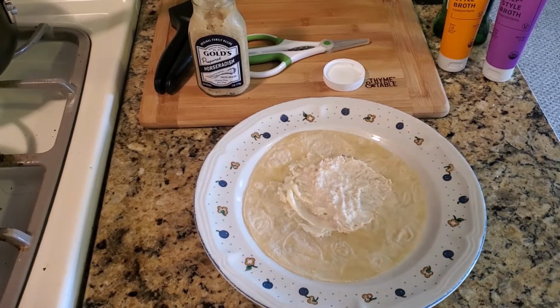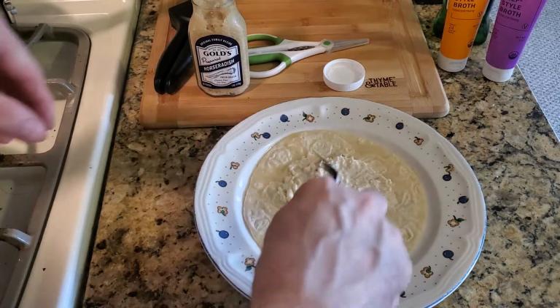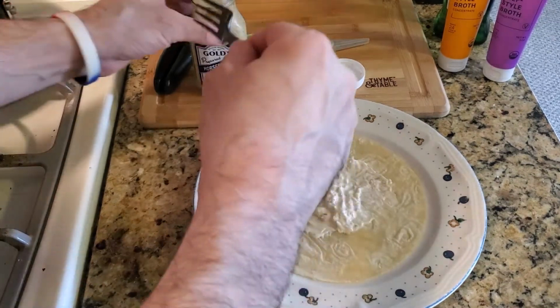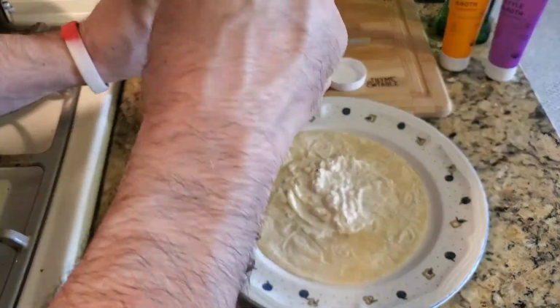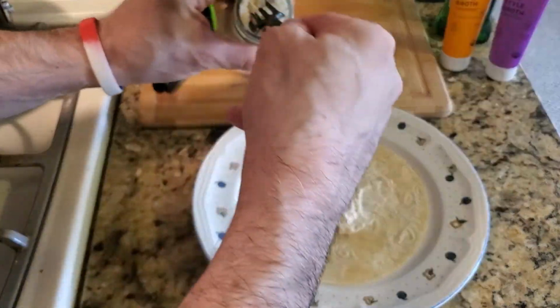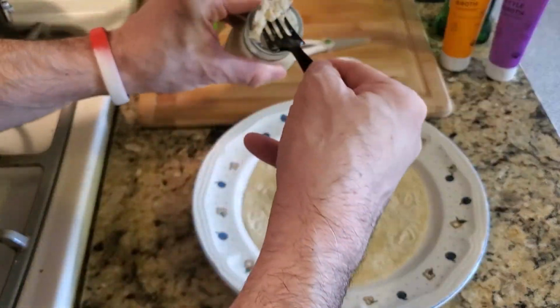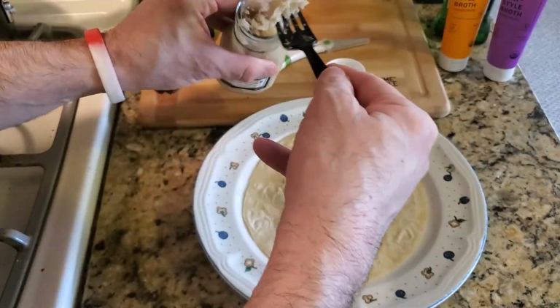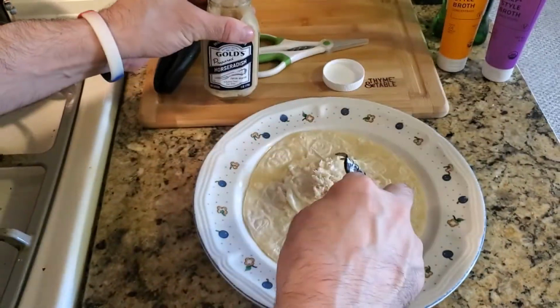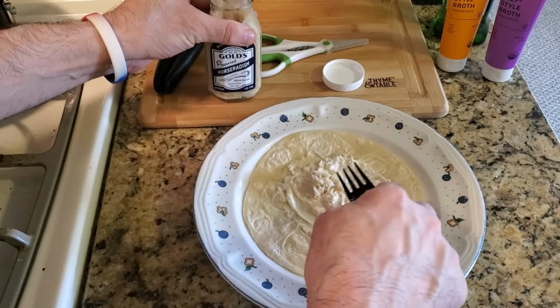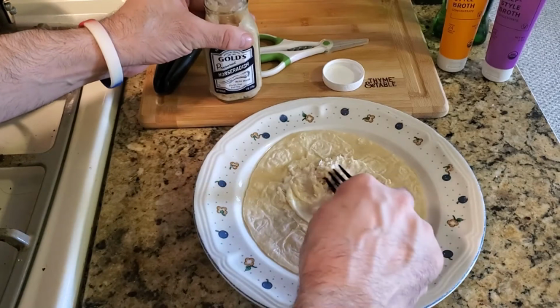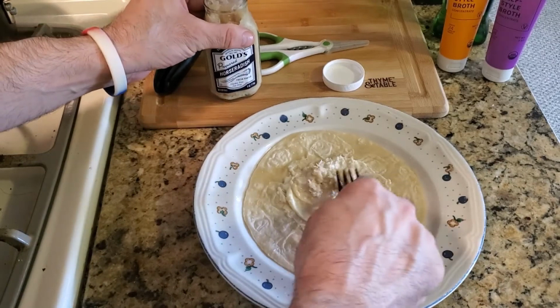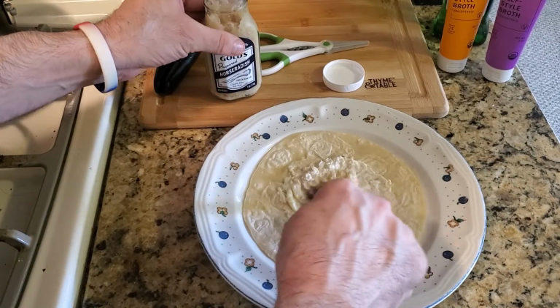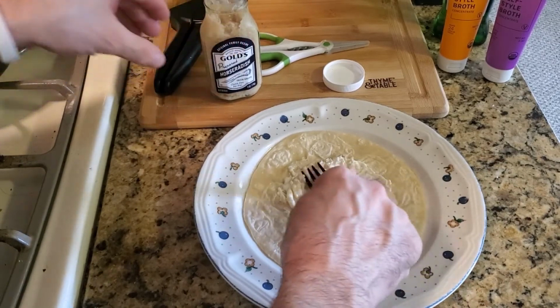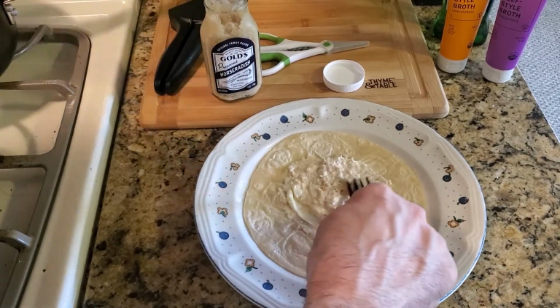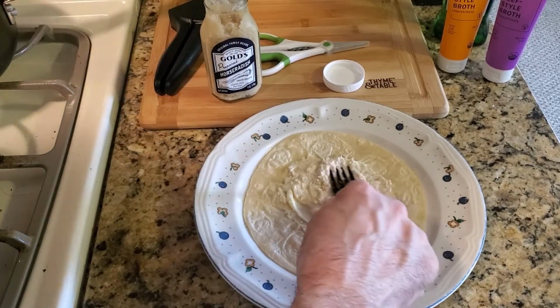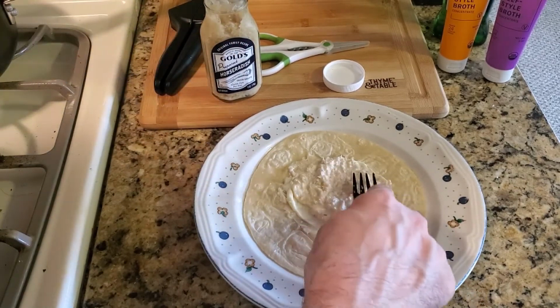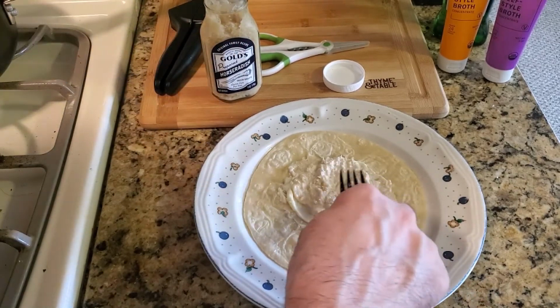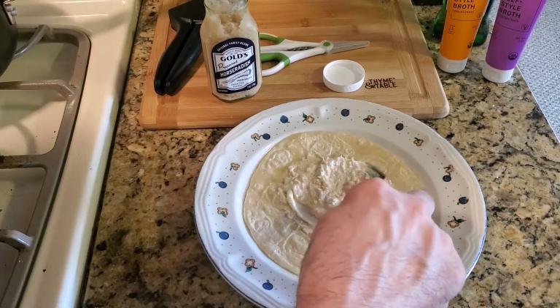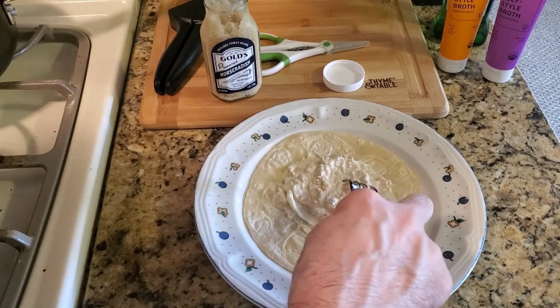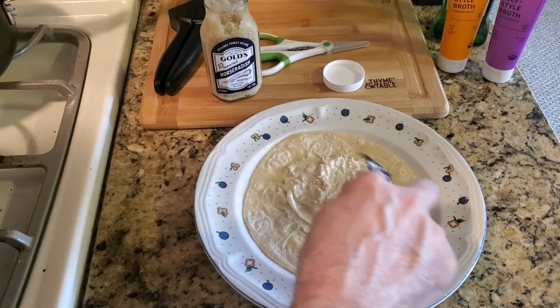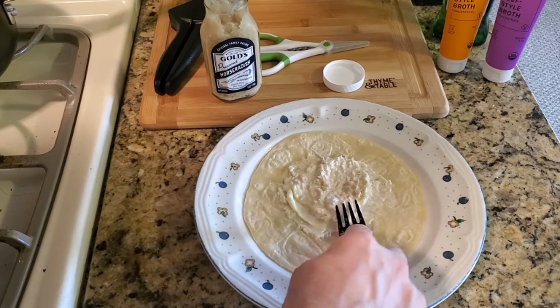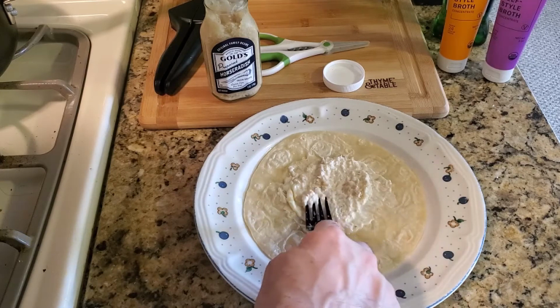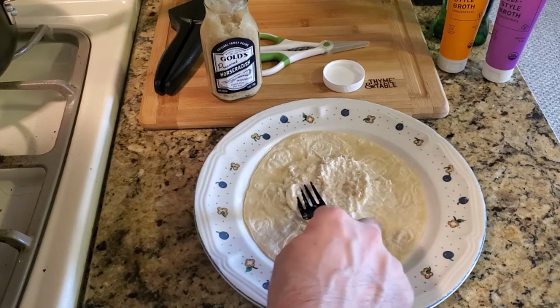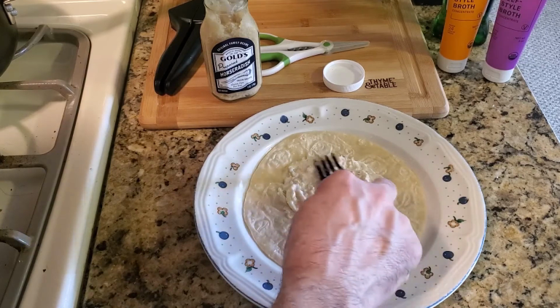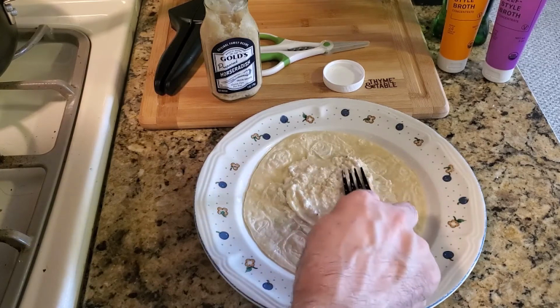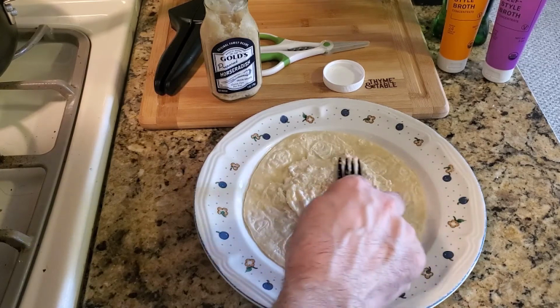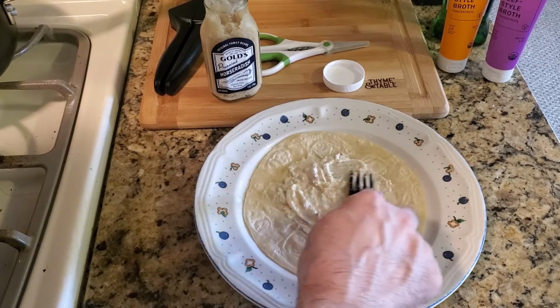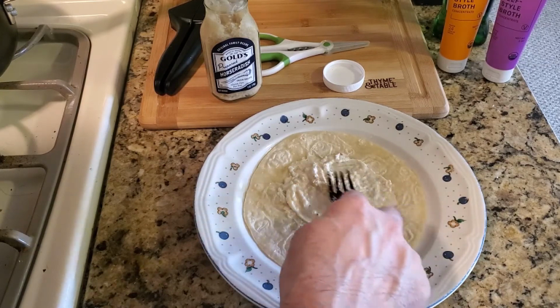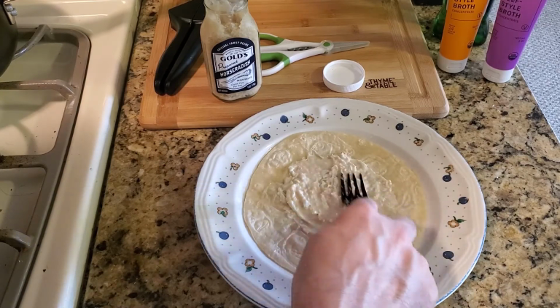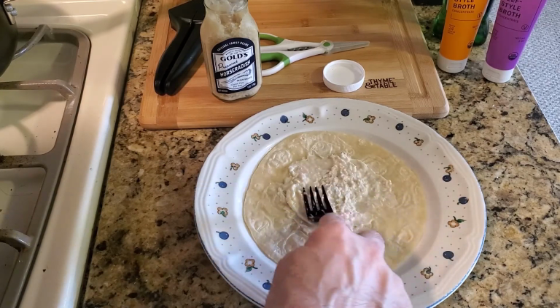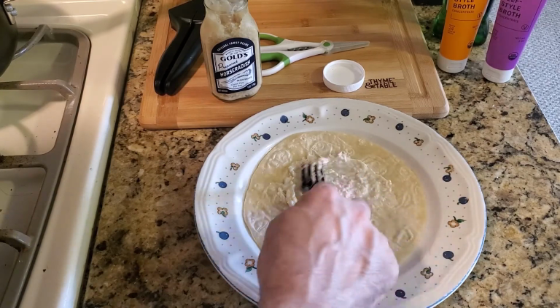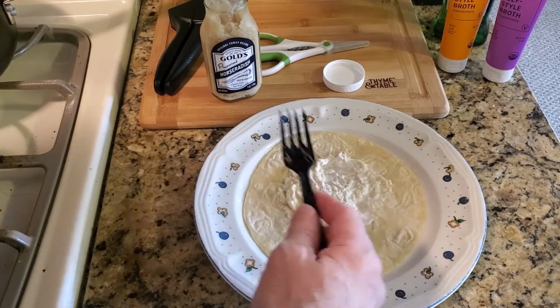So I took horseradish and put this down. You could mix this all in a bowl, but when you do it like this, it gives different textures and this will be really good for the salmon.